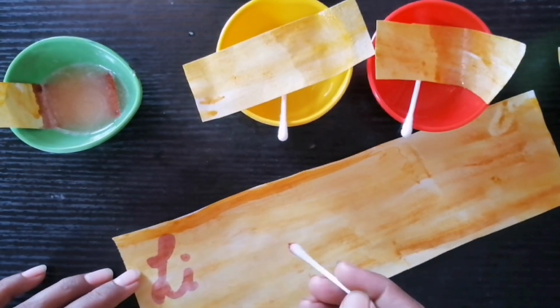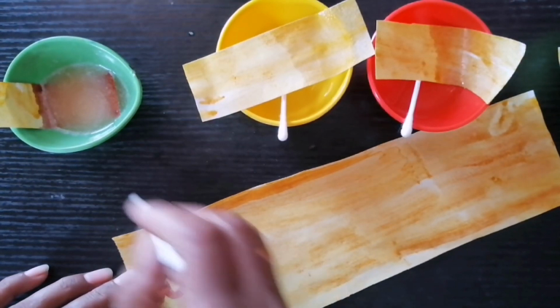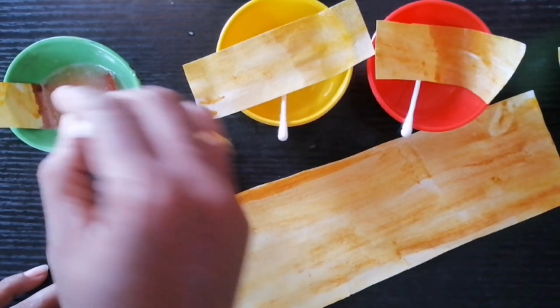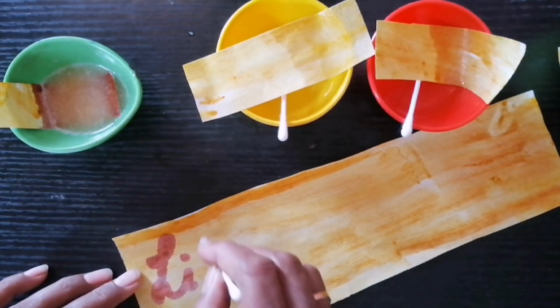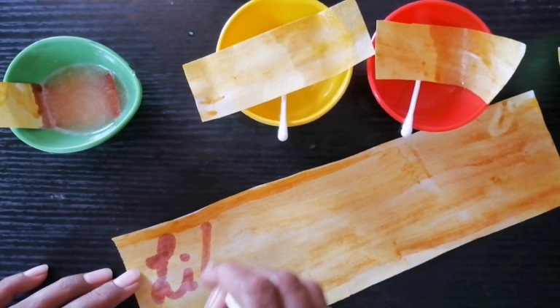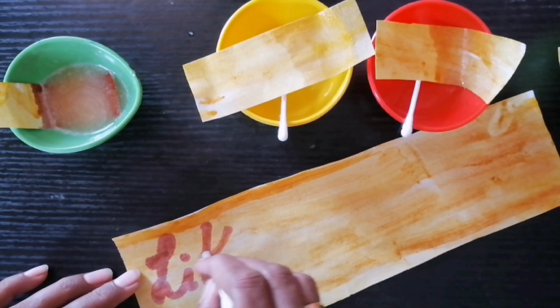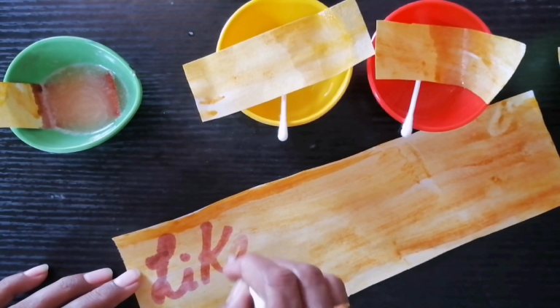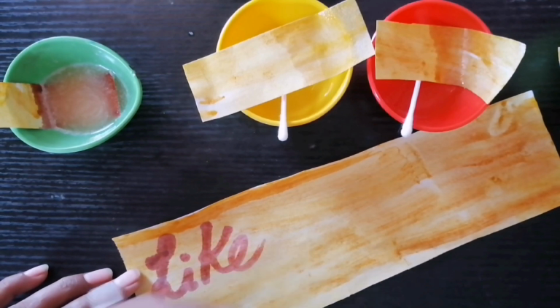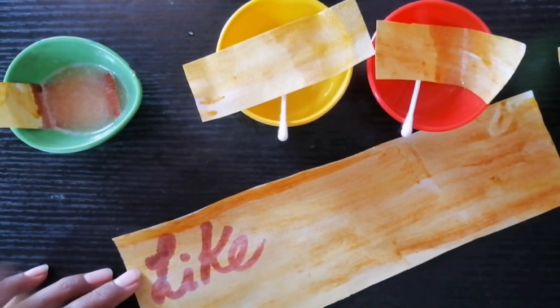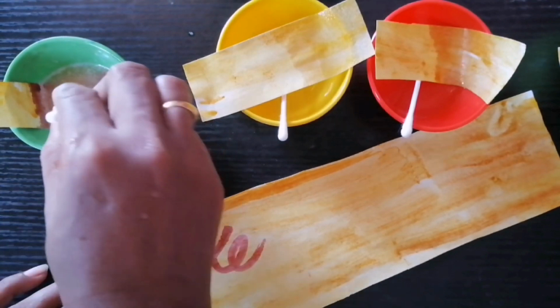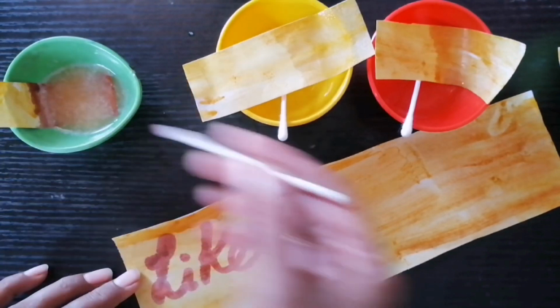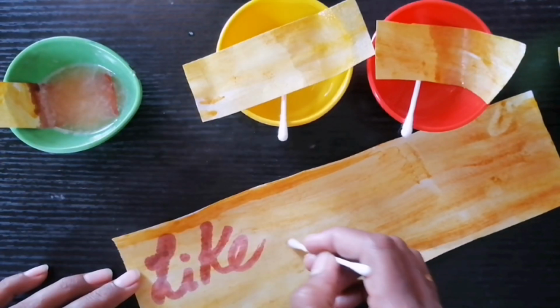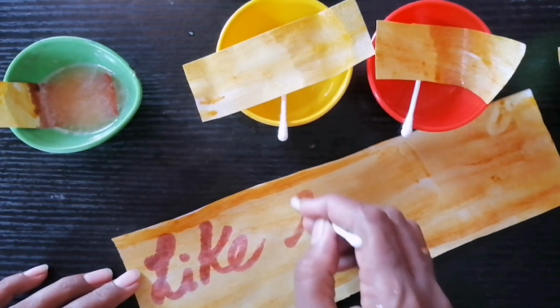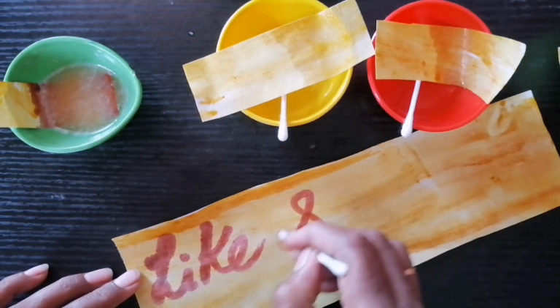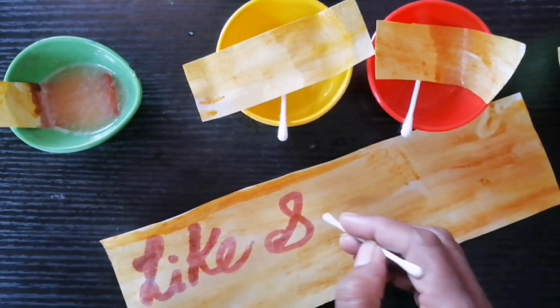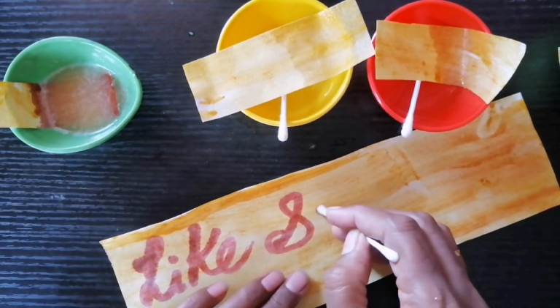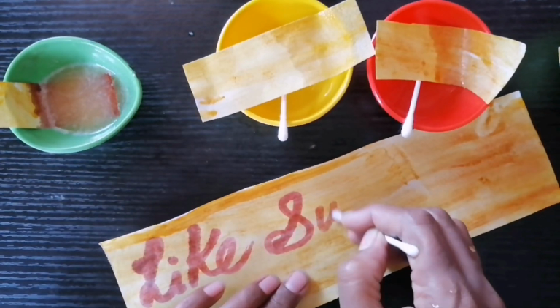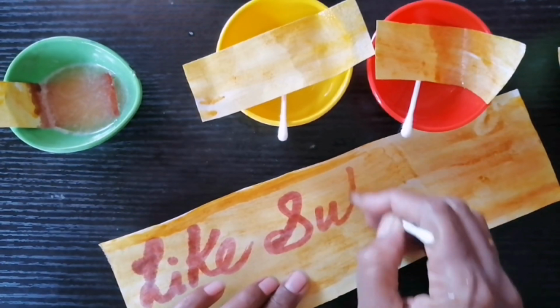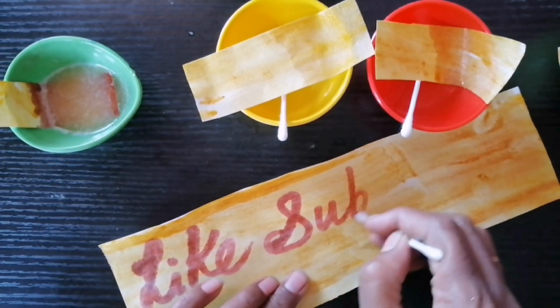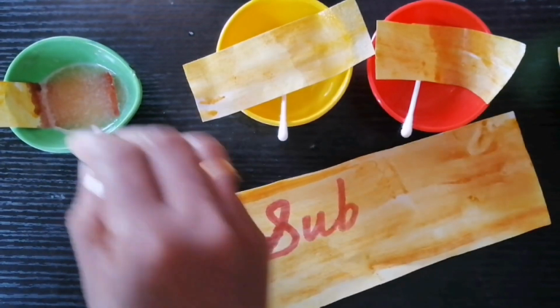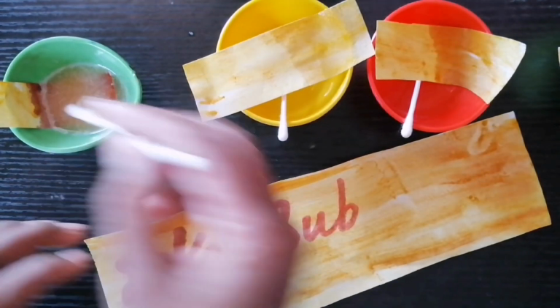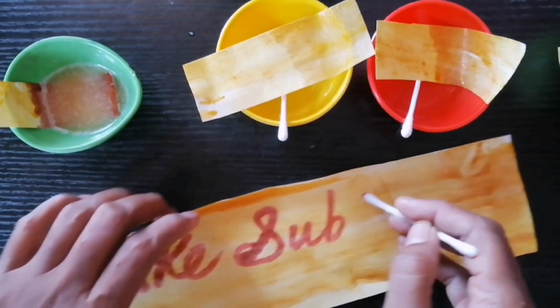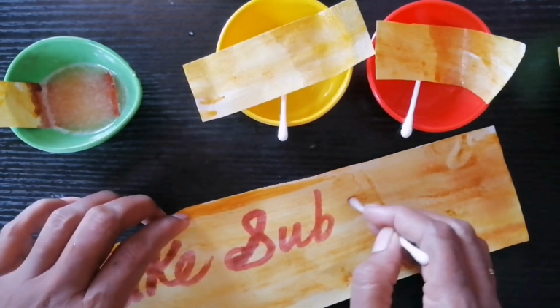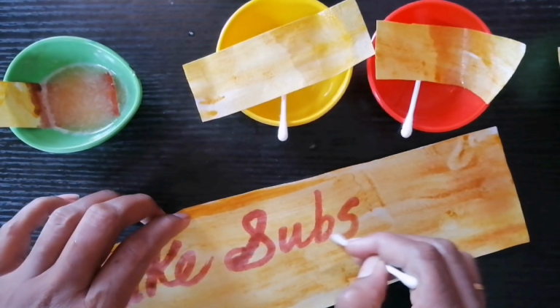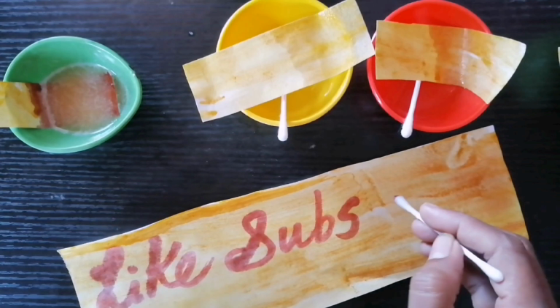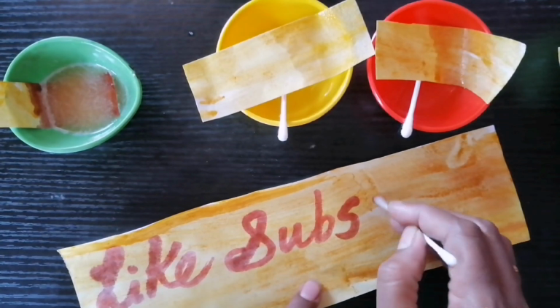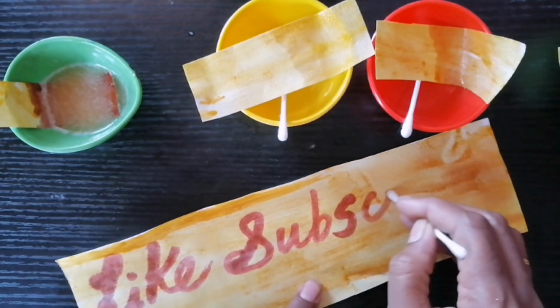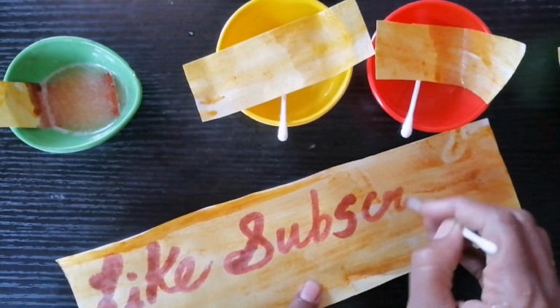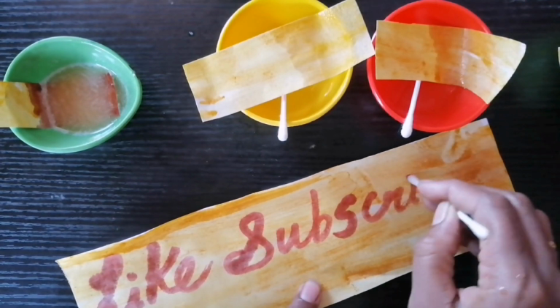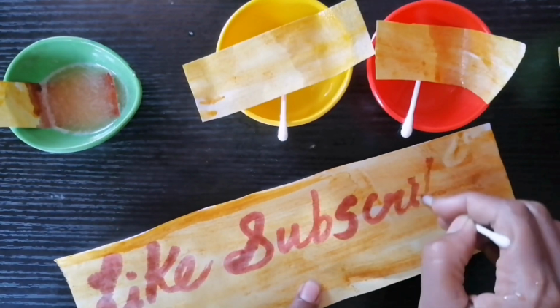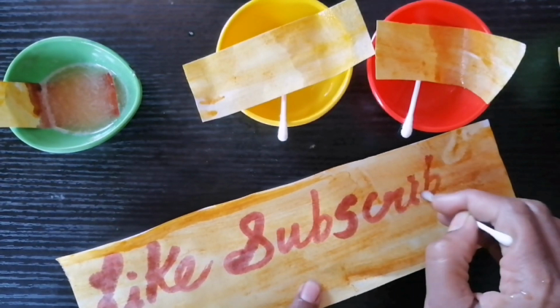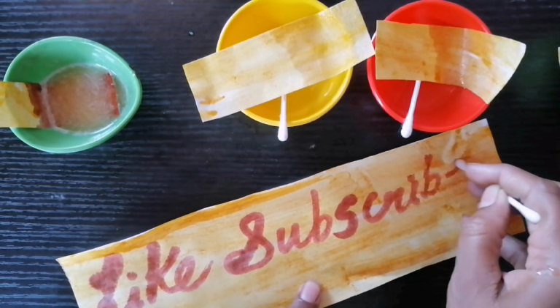Conclusion: Turmeric is a natural indicator used for the identification of bases. Its color changes to red when it comes in contact with a base.